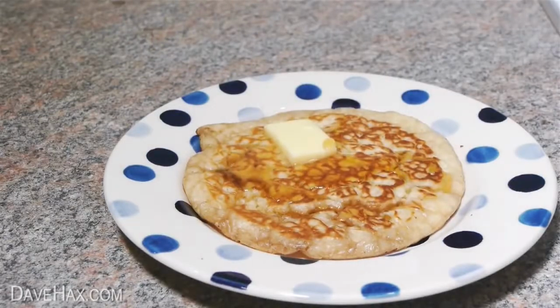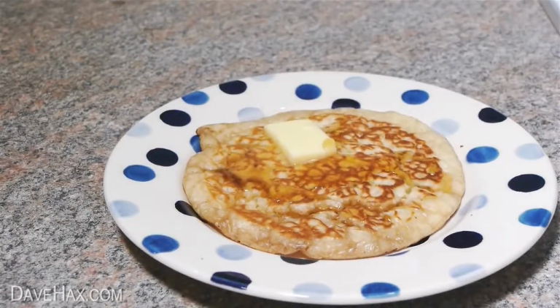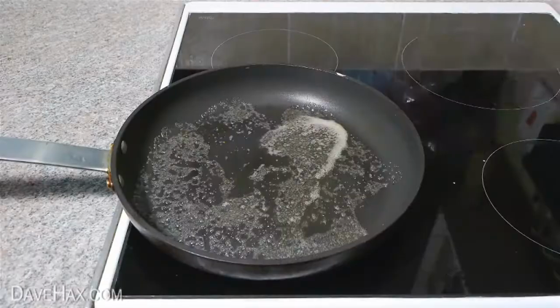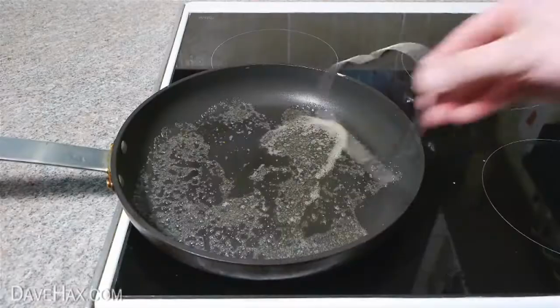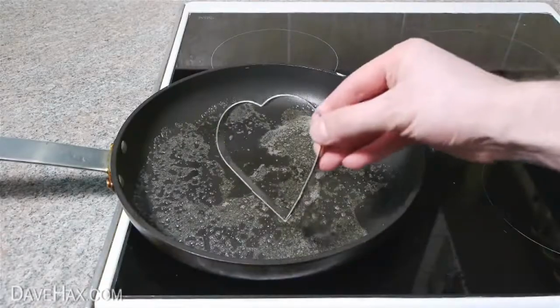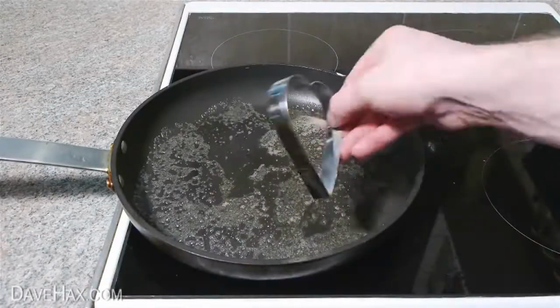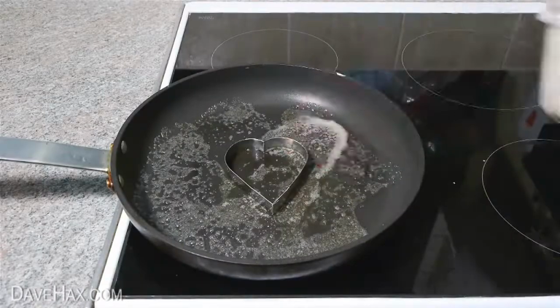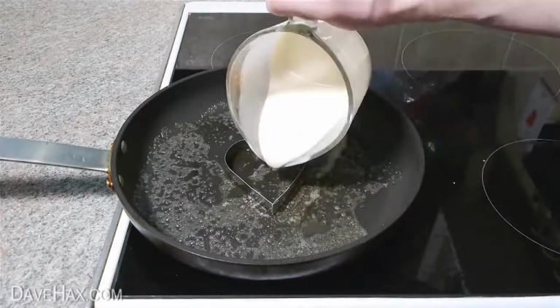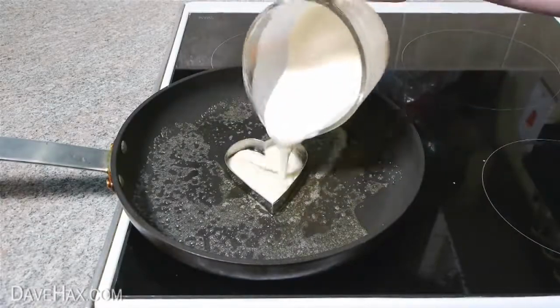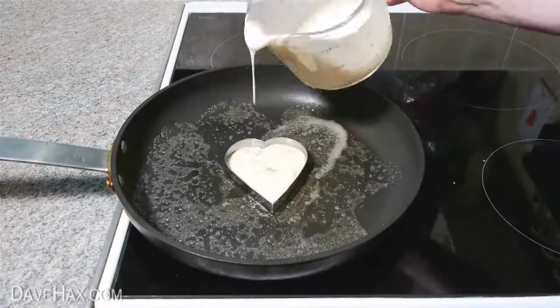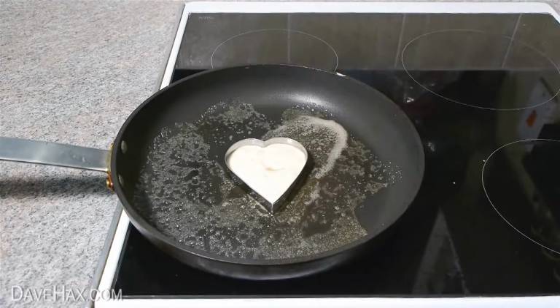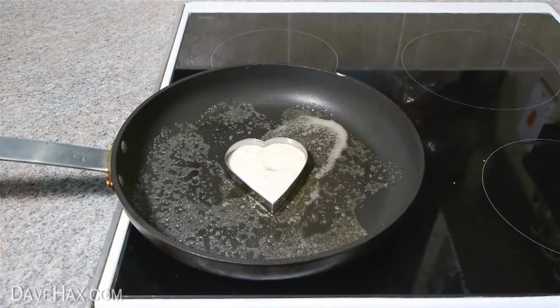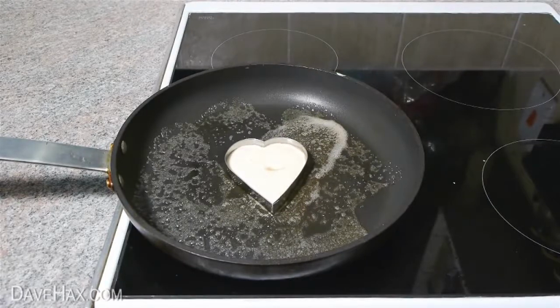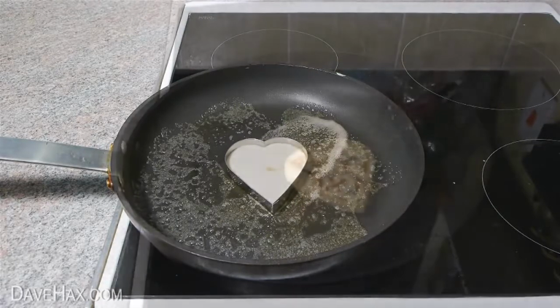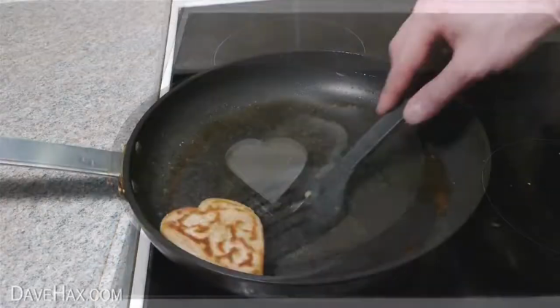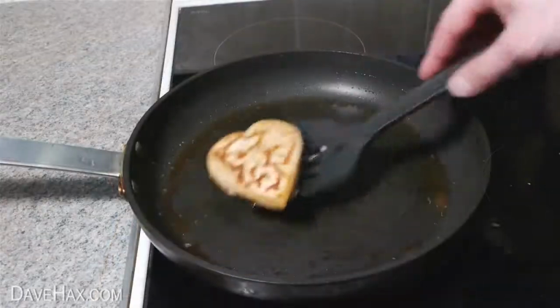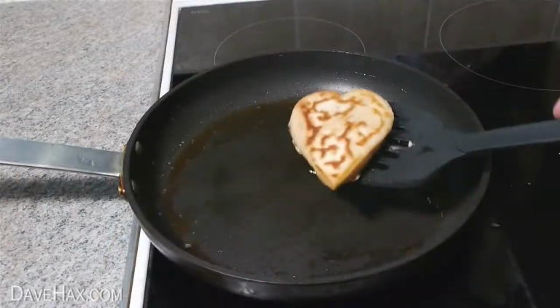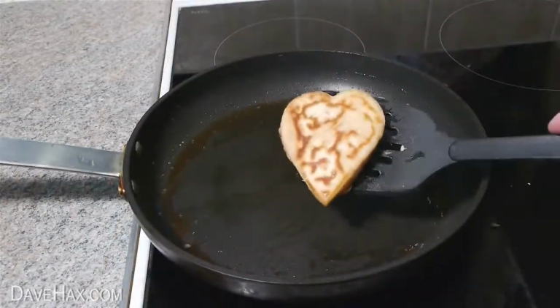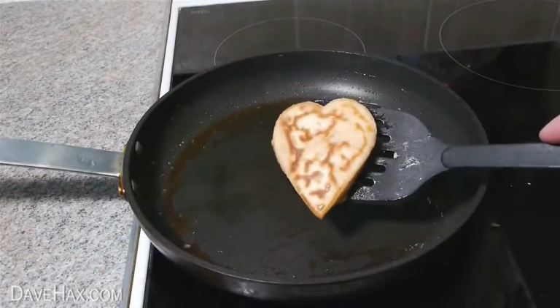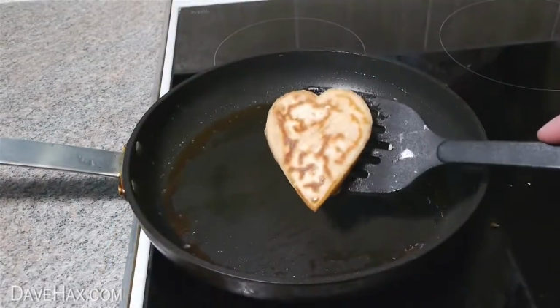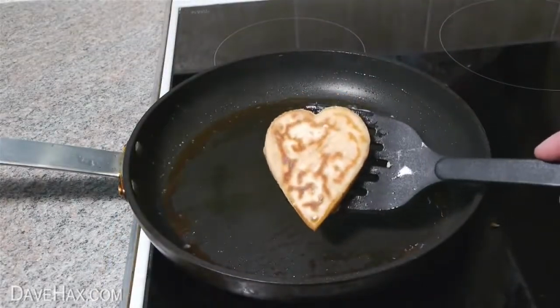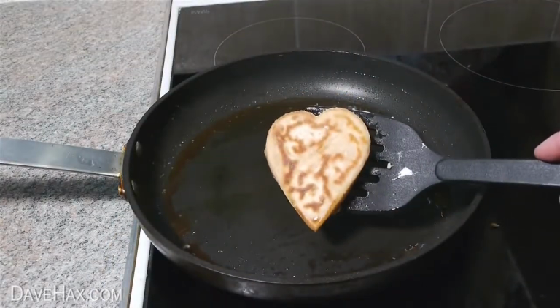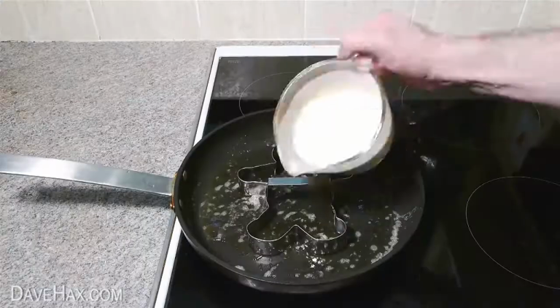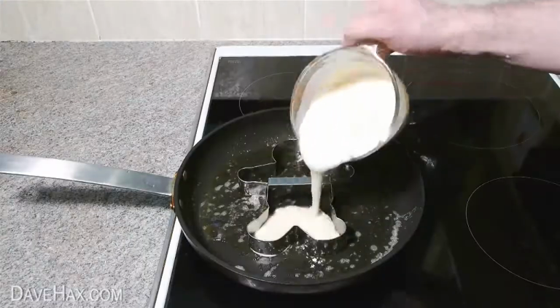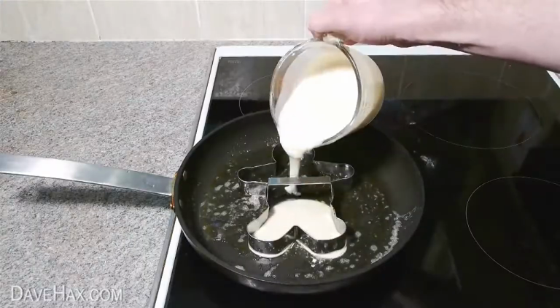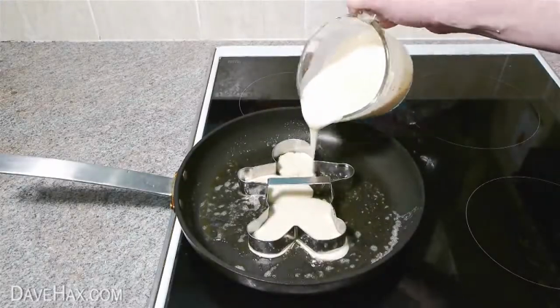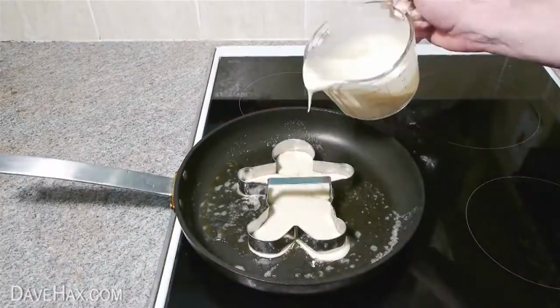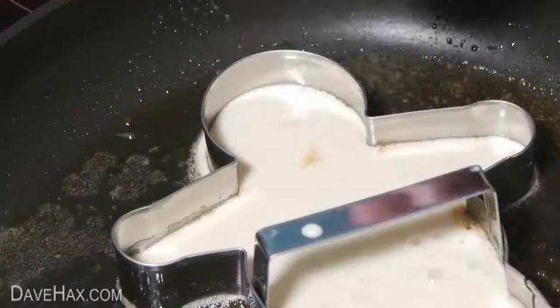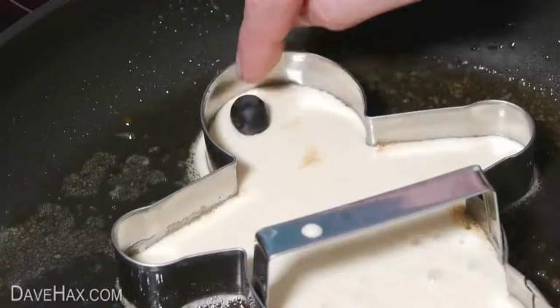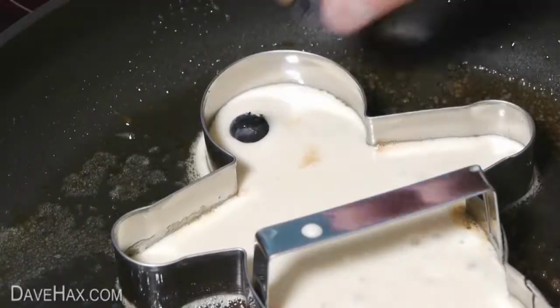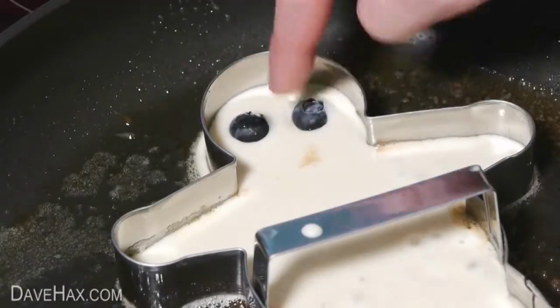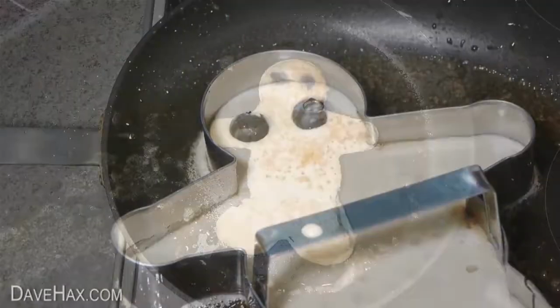Use a metal cookie cutter to make fun shaped pancakes. And with this gingerbread man cutter, I'm using blueberries for eyes.